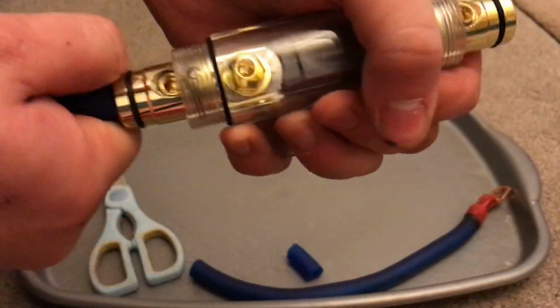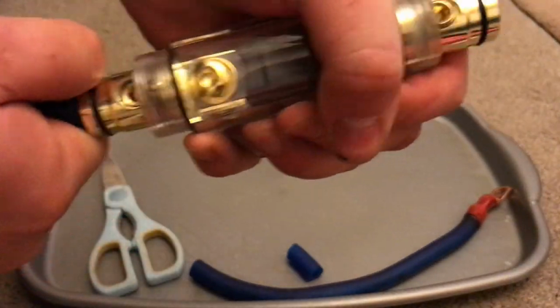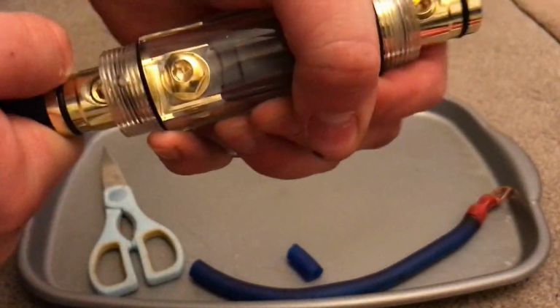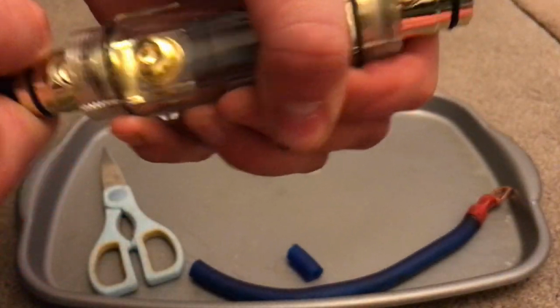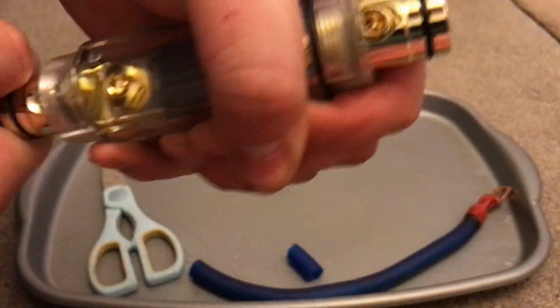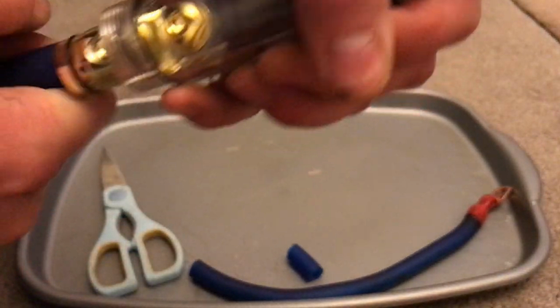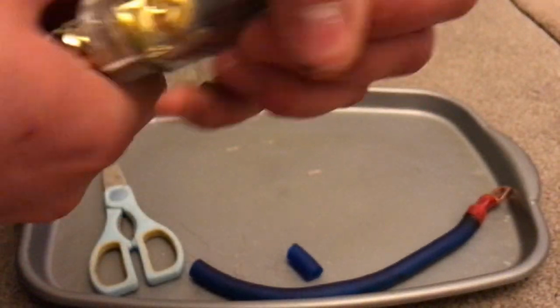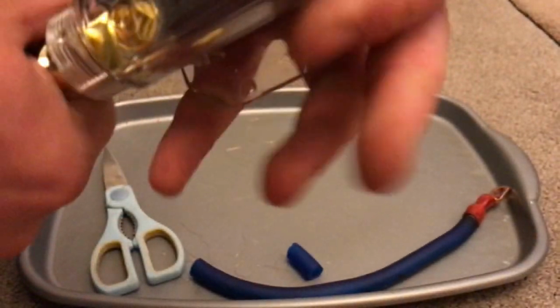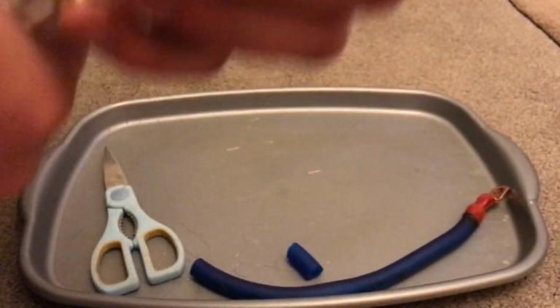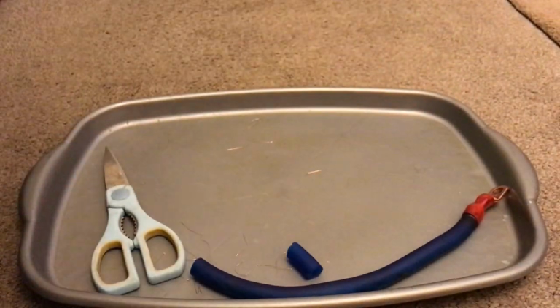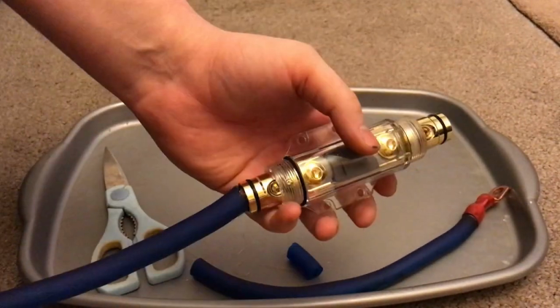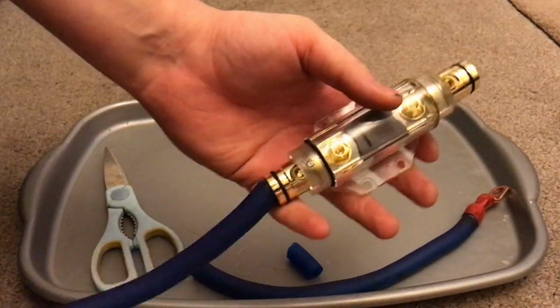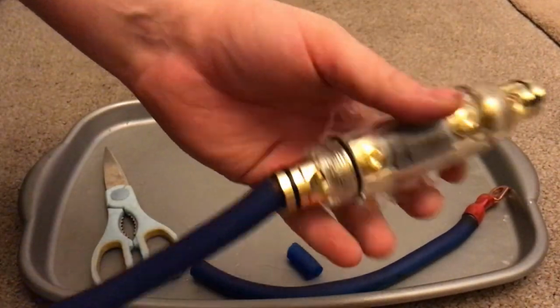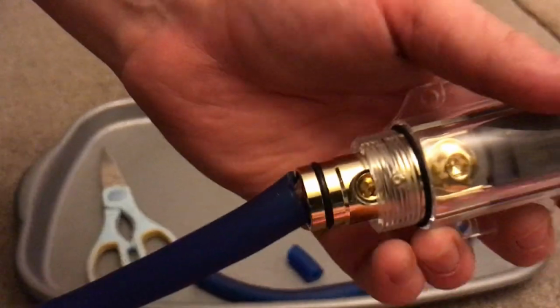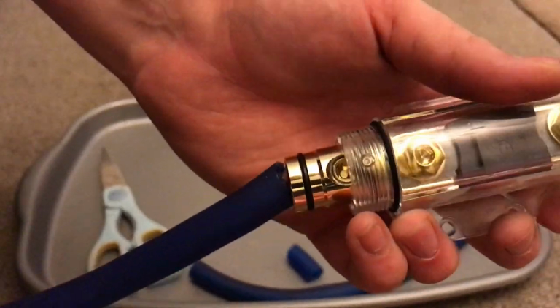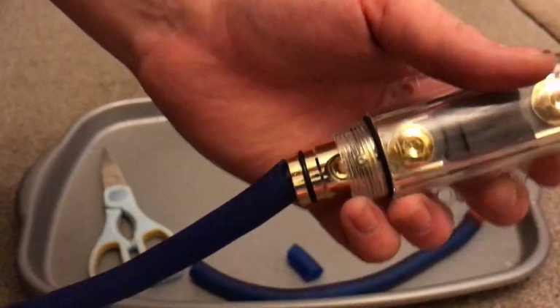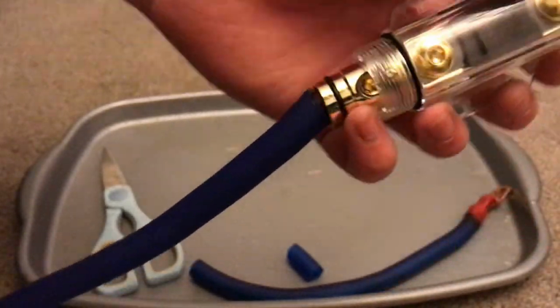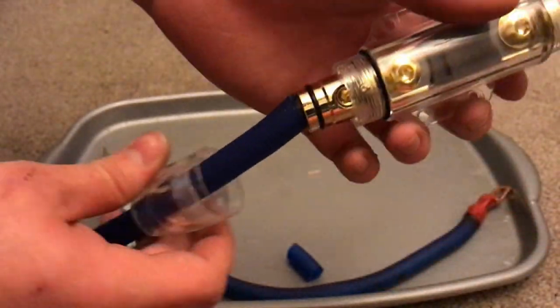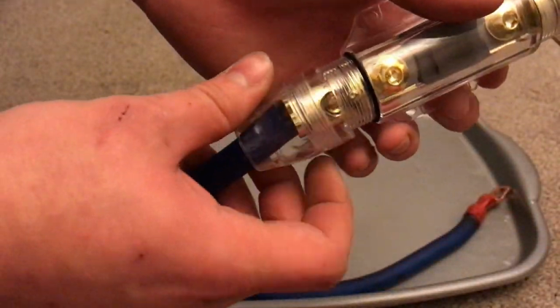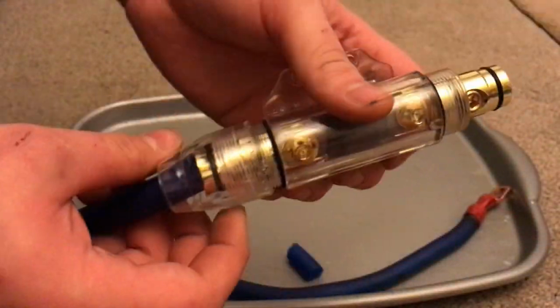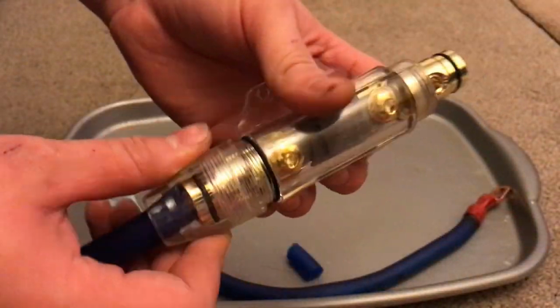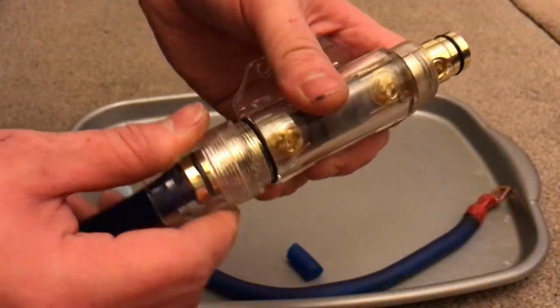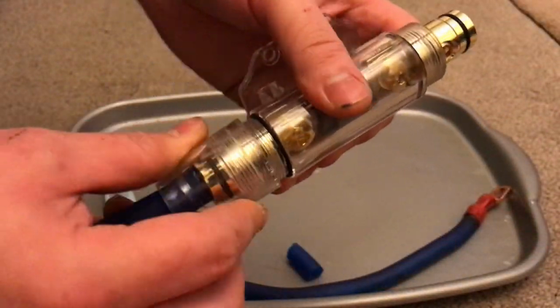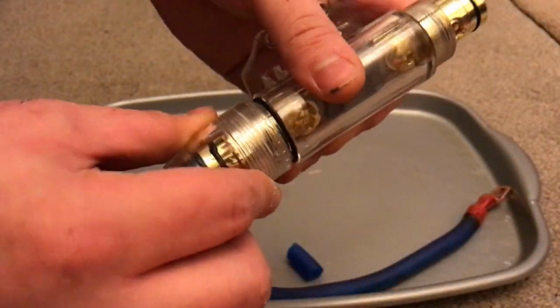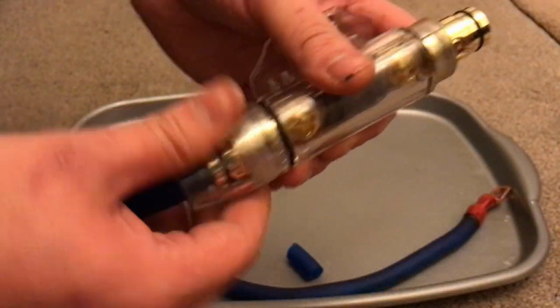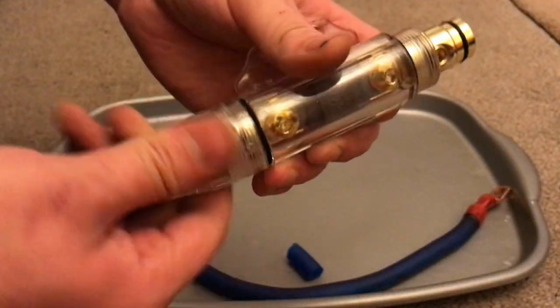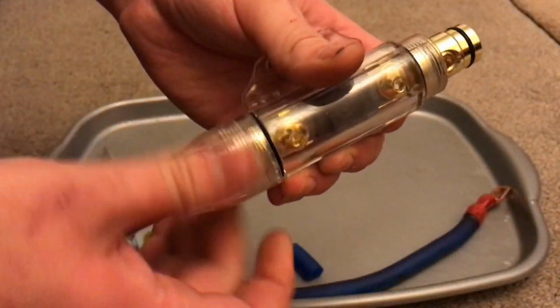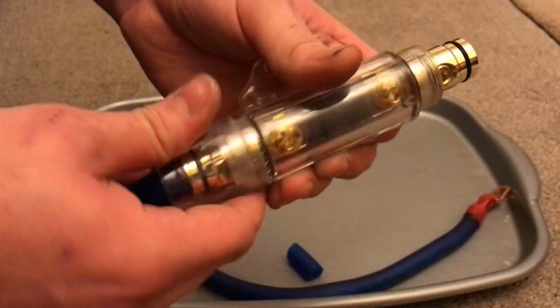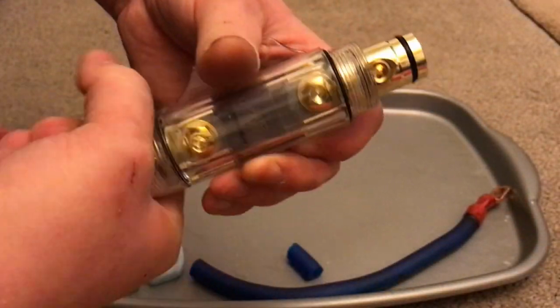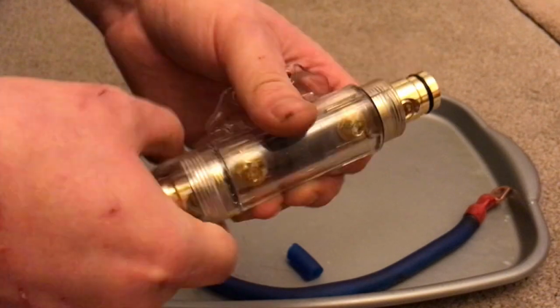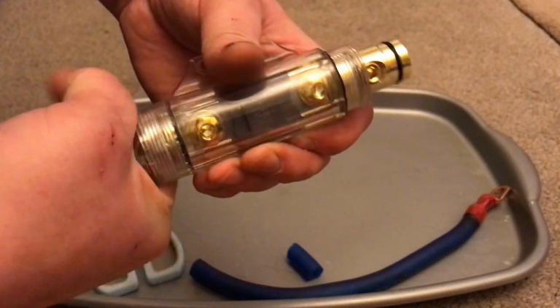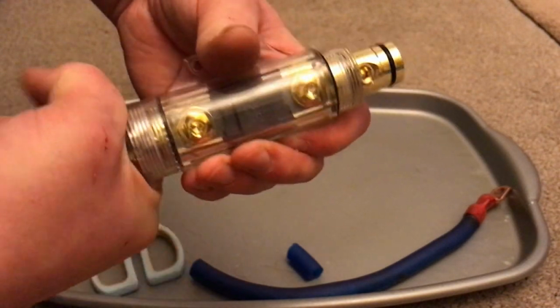Push it back in — around half way on the grub screw is good — and then you can reinsert the end cap. That's one side done.